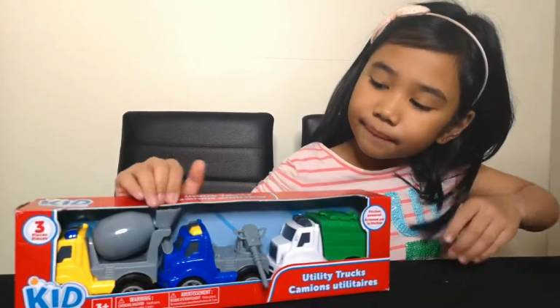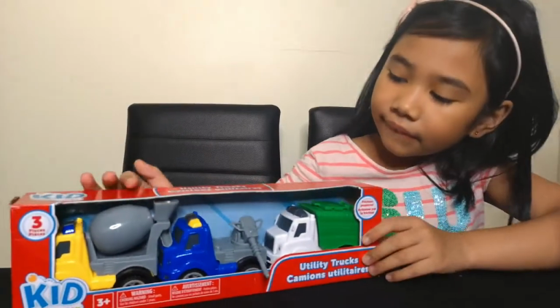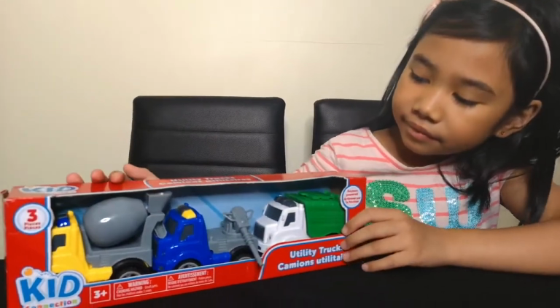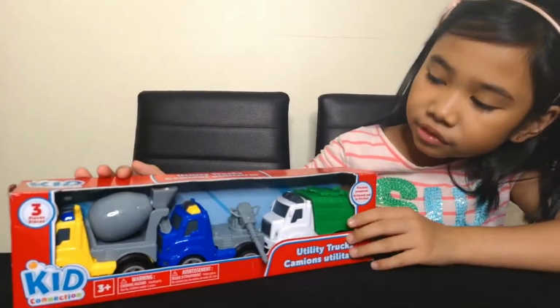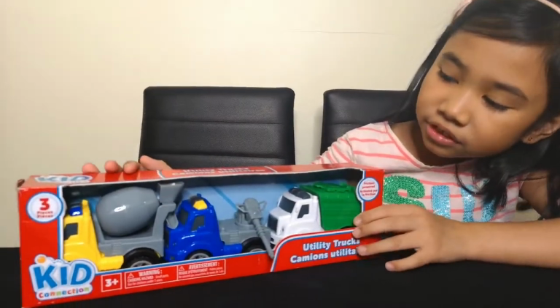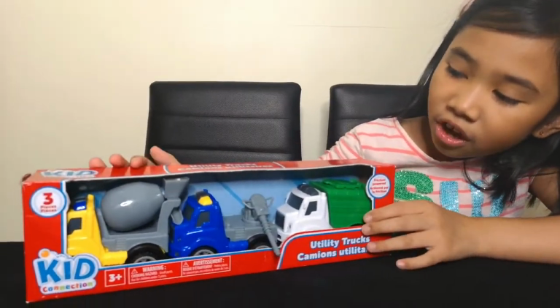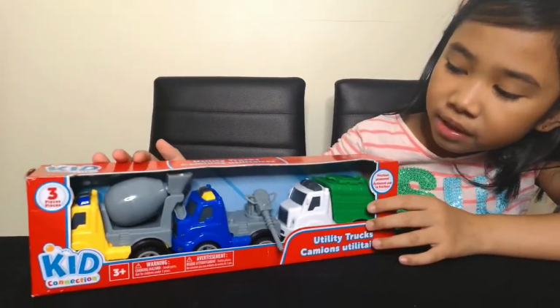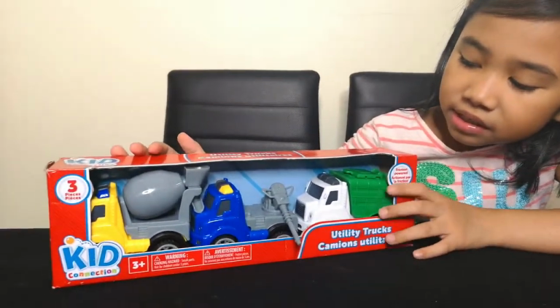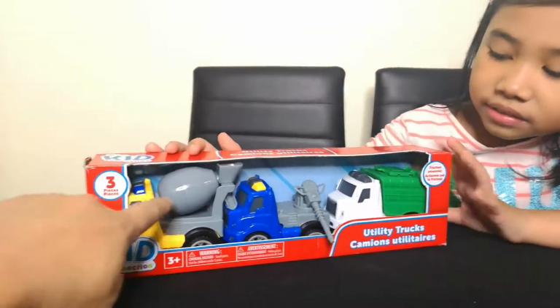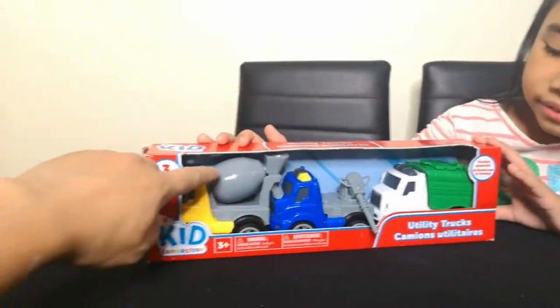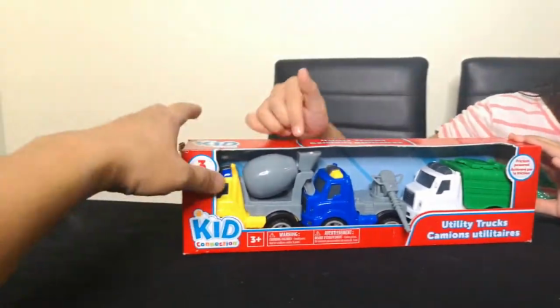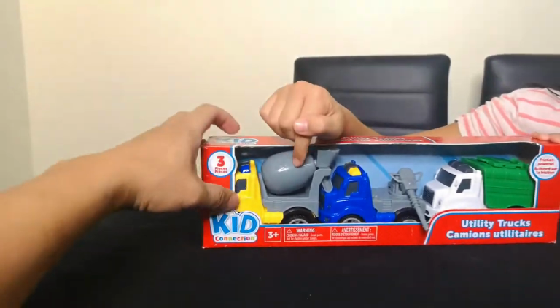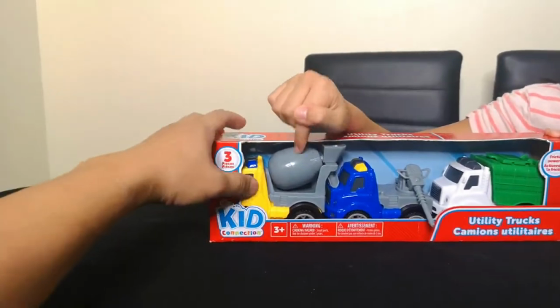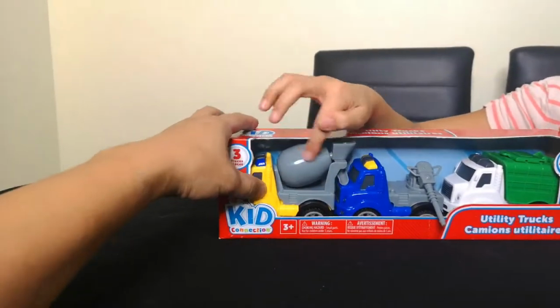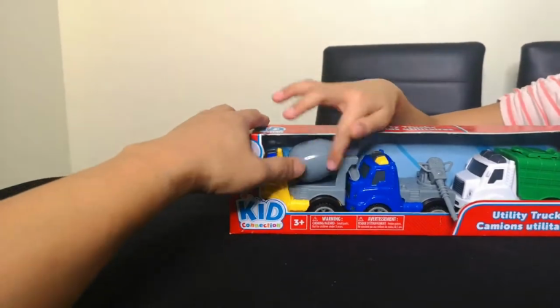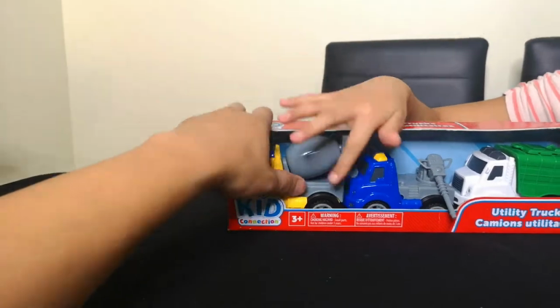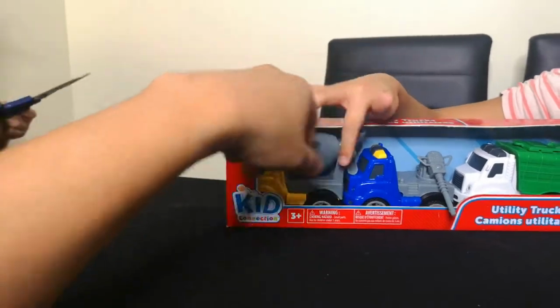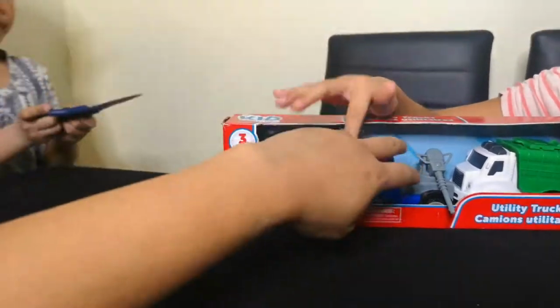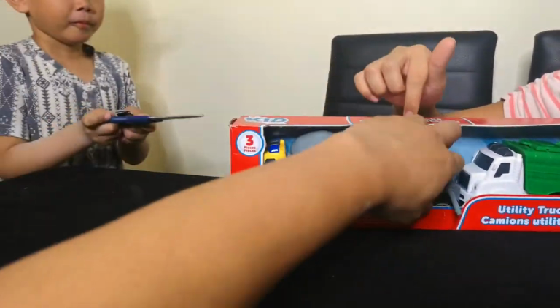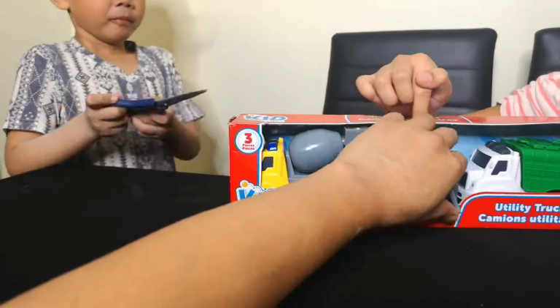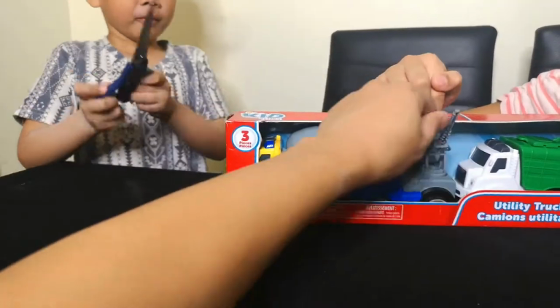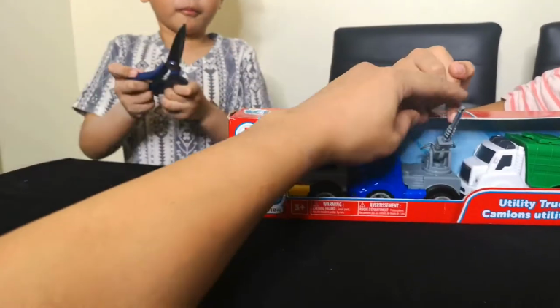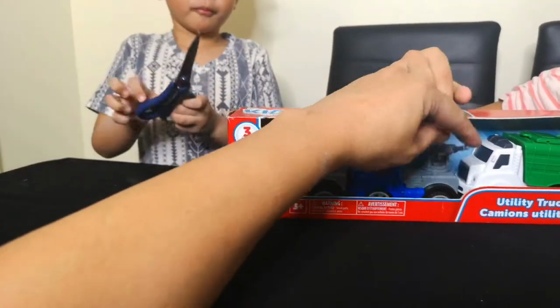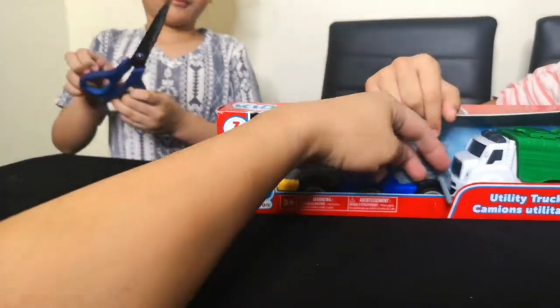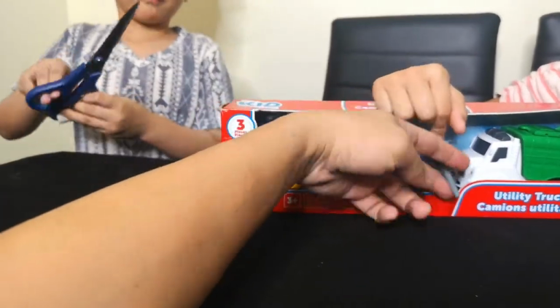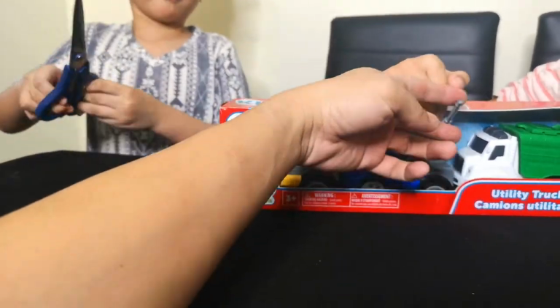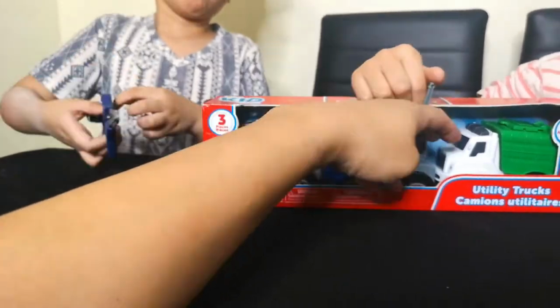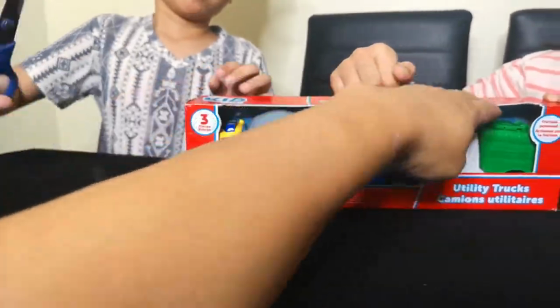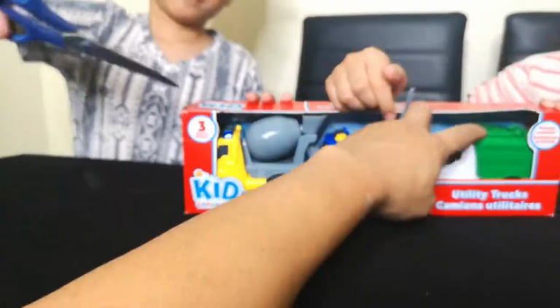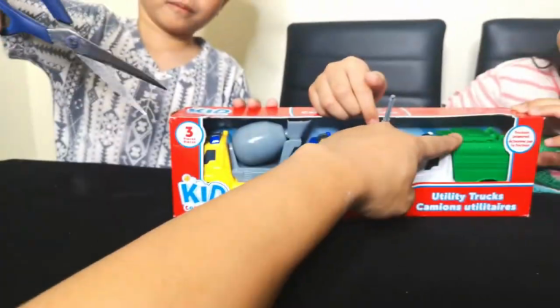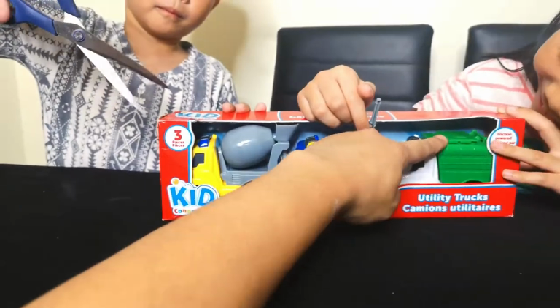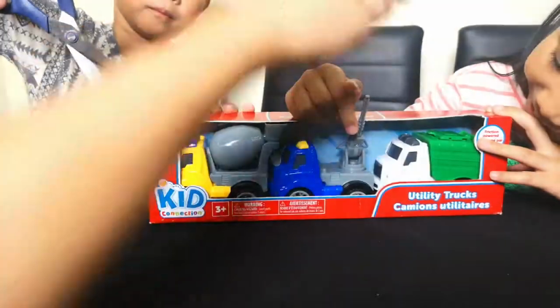I think it means it's for builders — like, used to build houses. So this one is for the cement, this one is for a water kind of thing, and this one is a dump truck. That's cool!